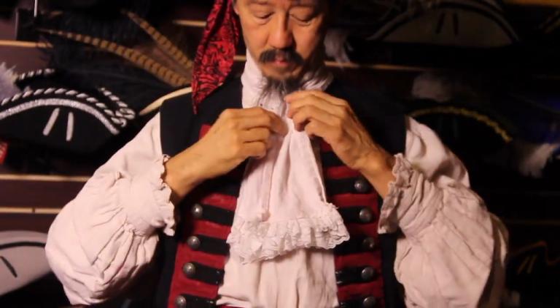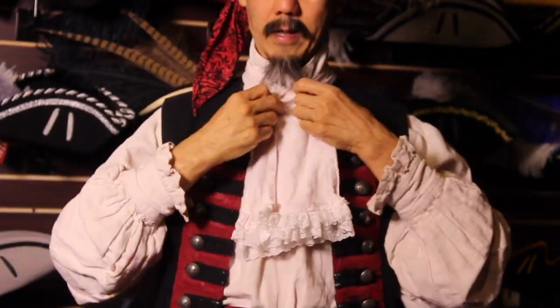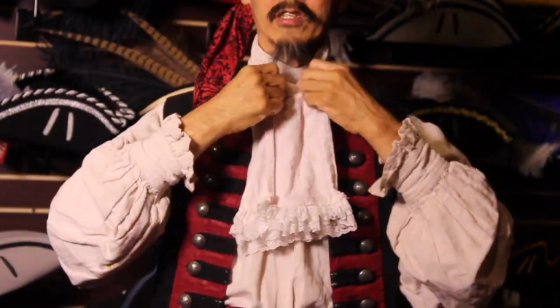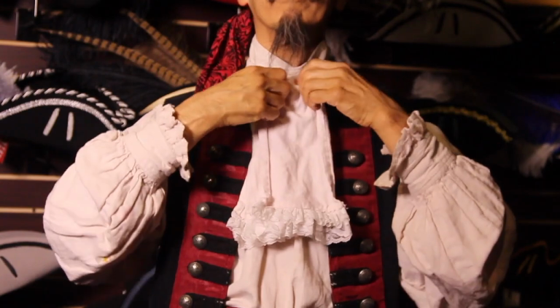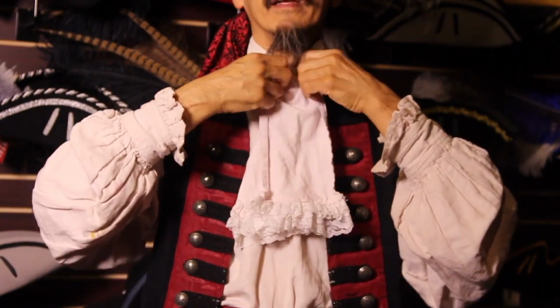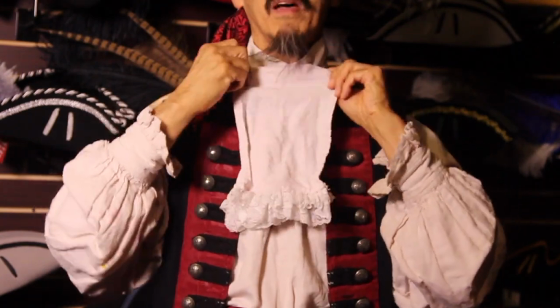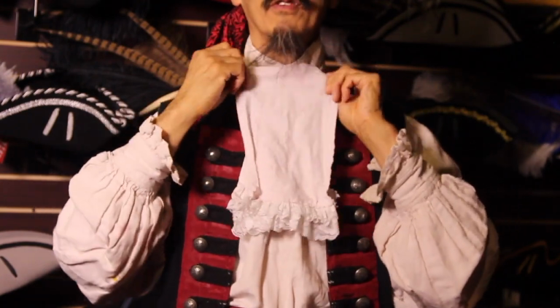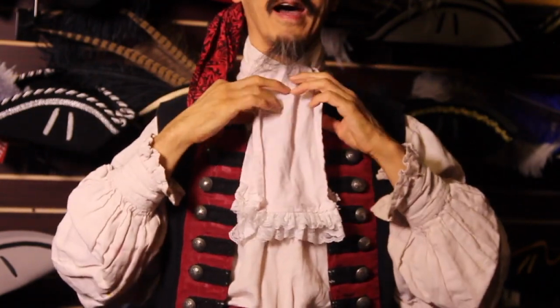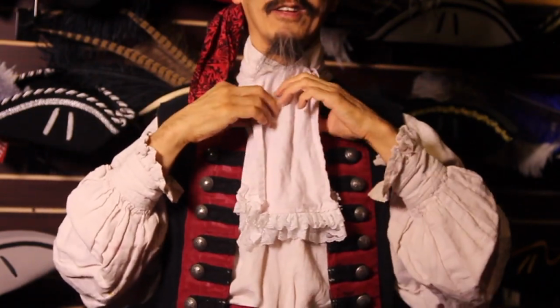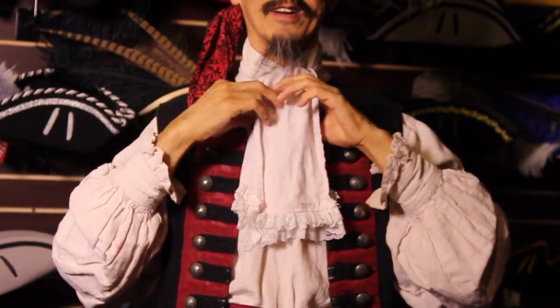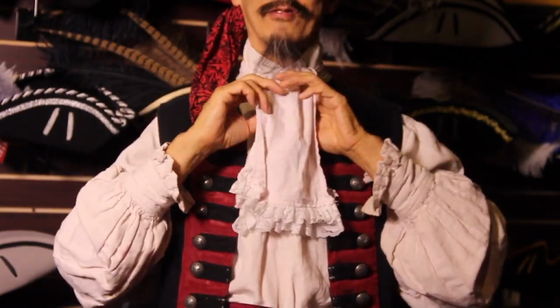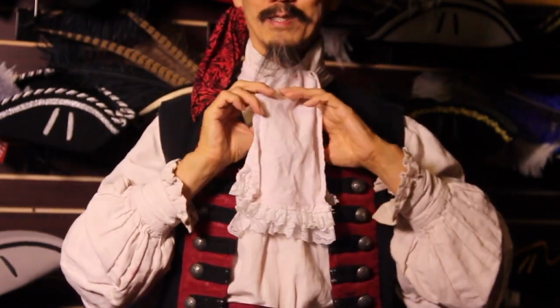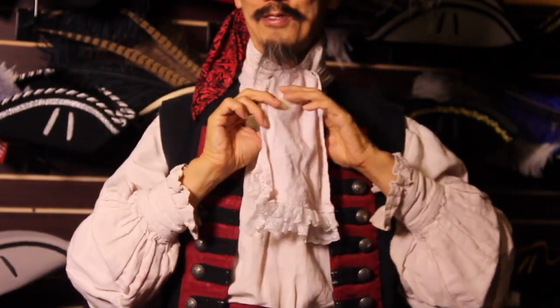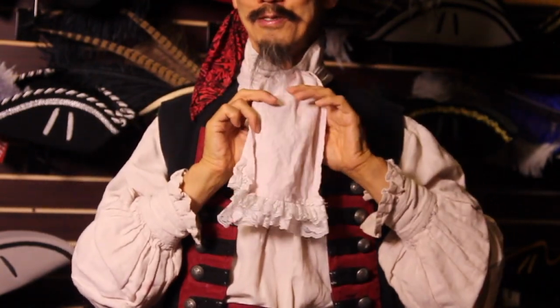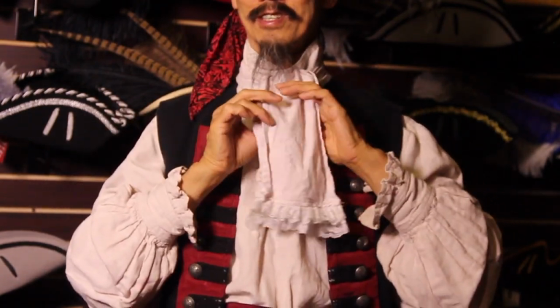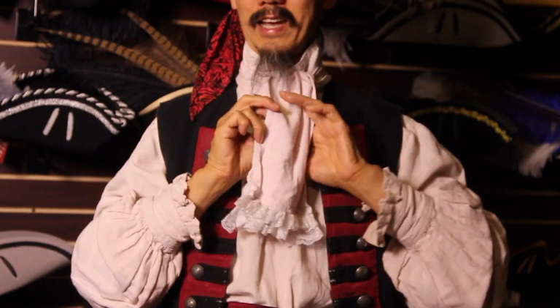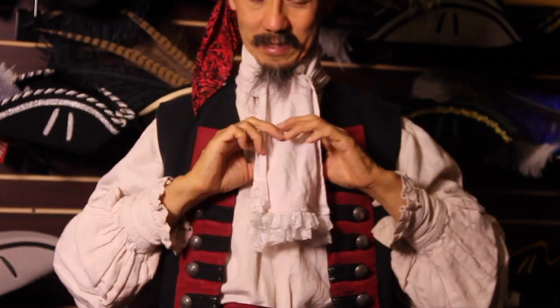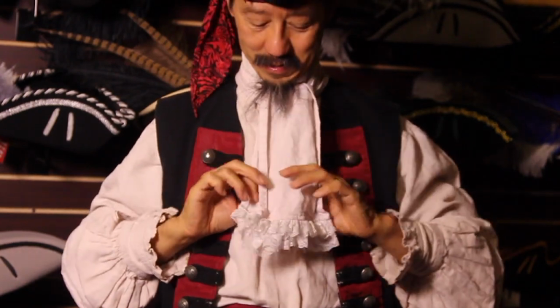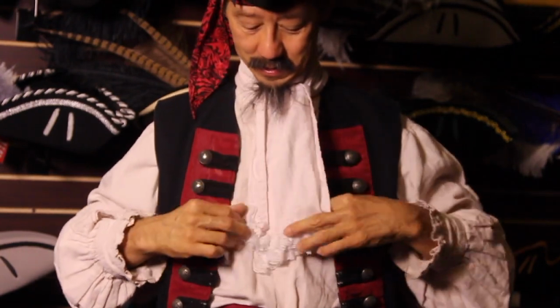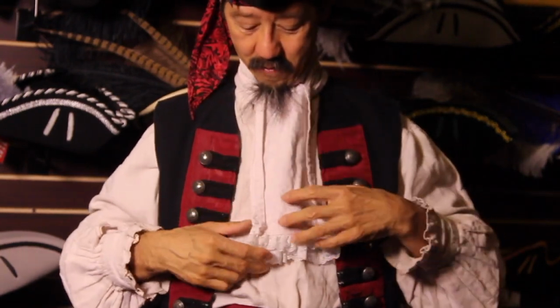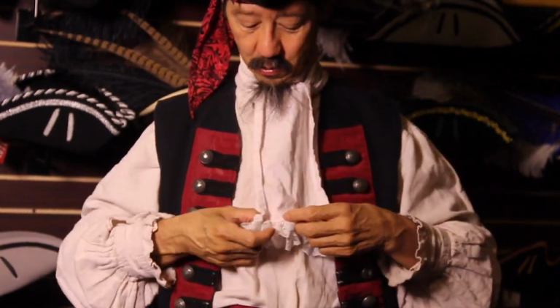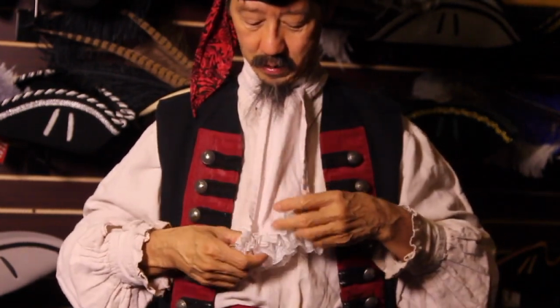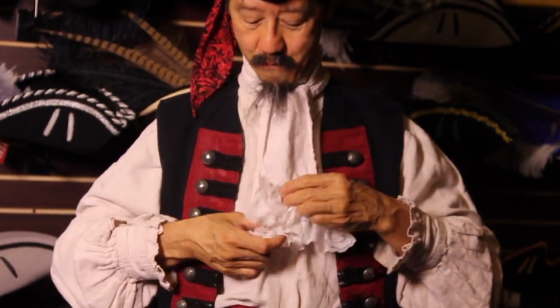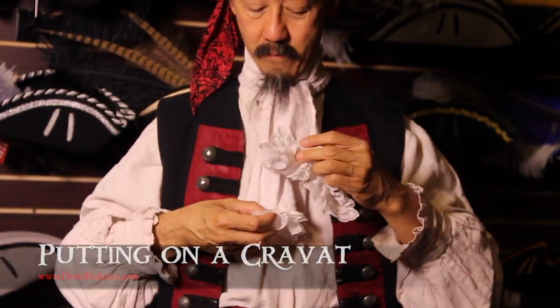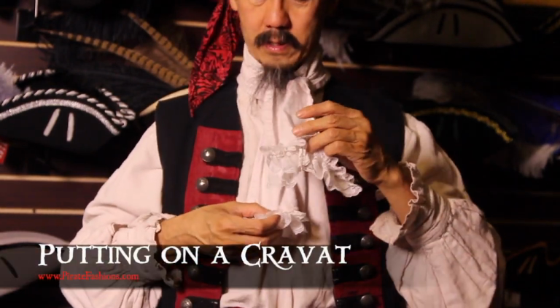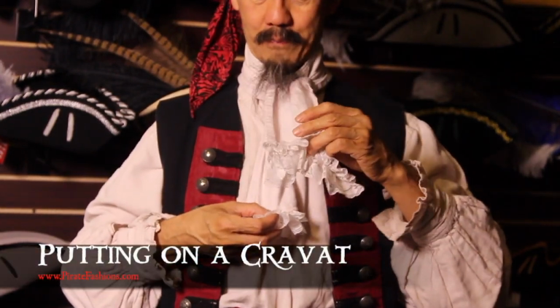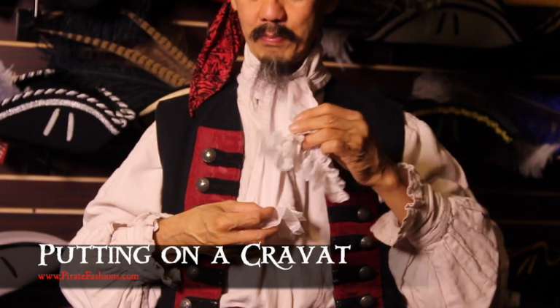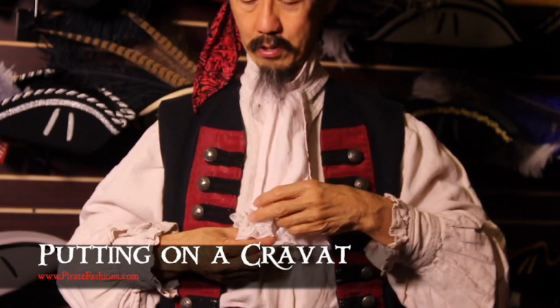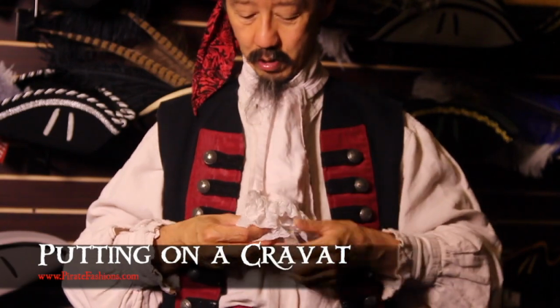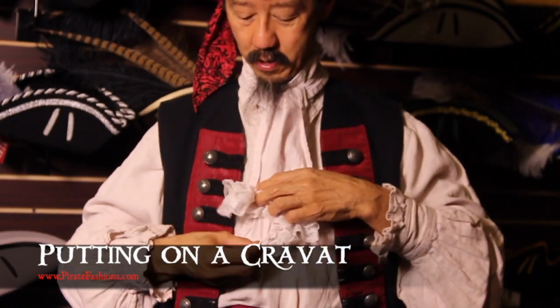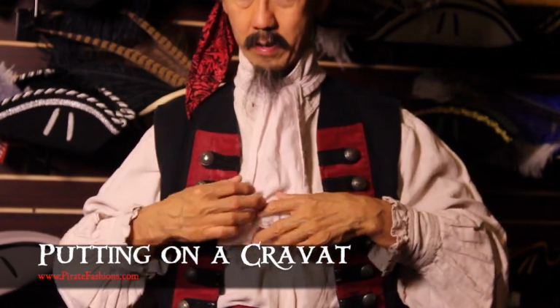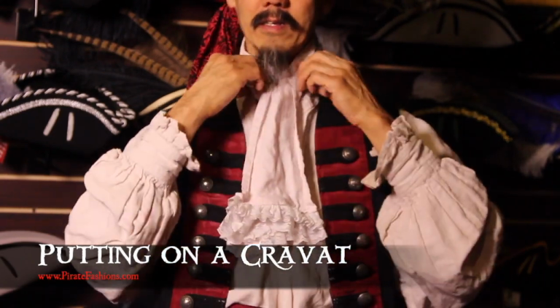And then, it's best if you iron your cravat beforehand so it's nice and stiff. You want the top to be a little shorter than the bottom ideally.